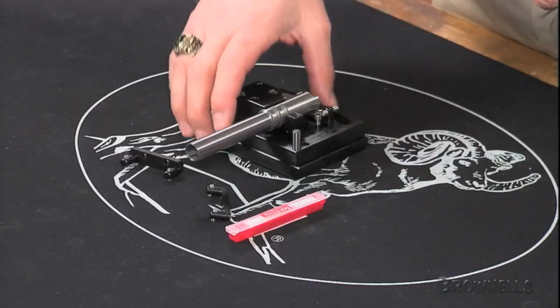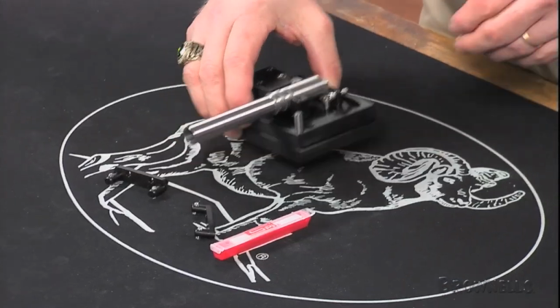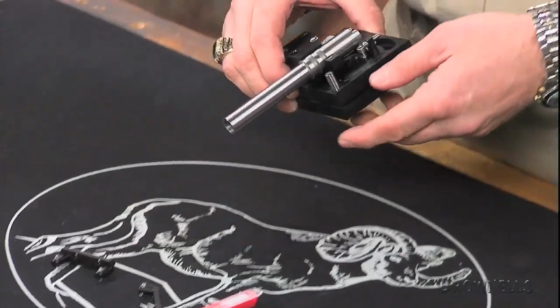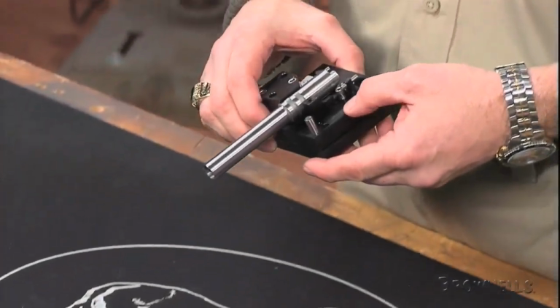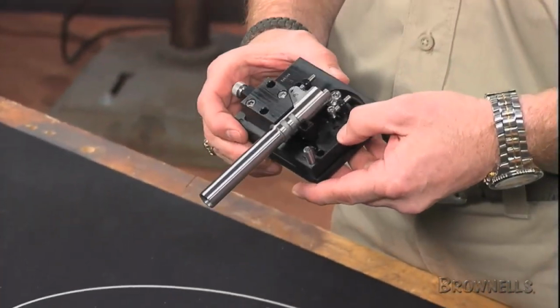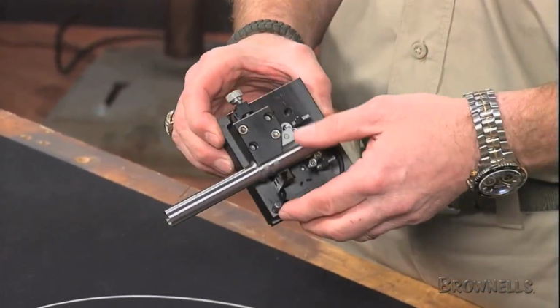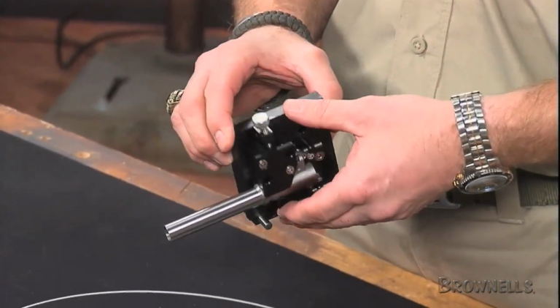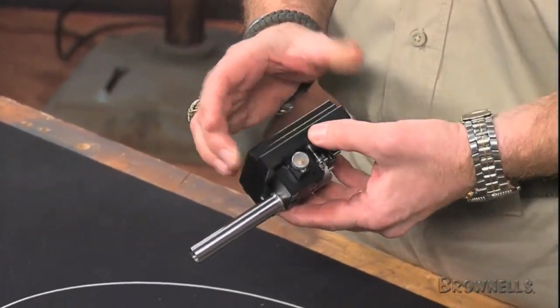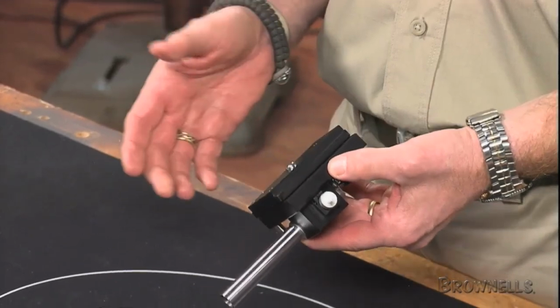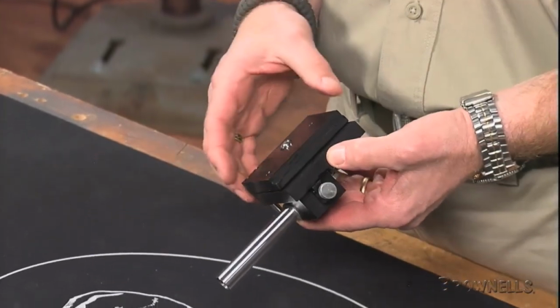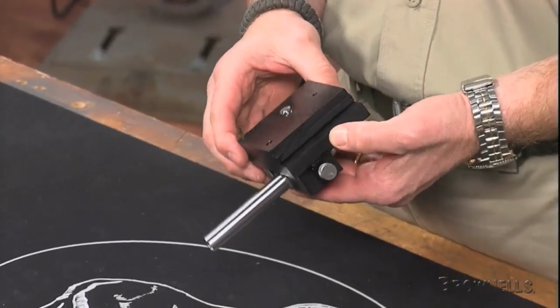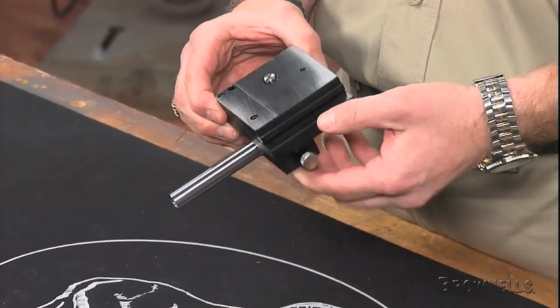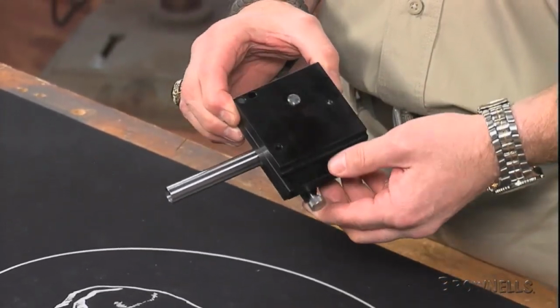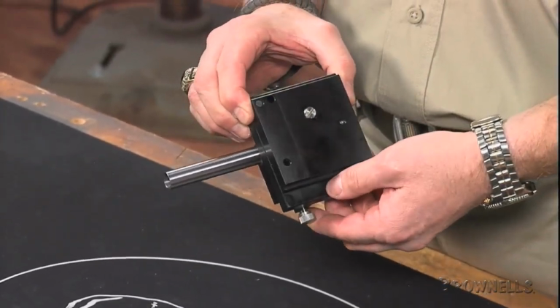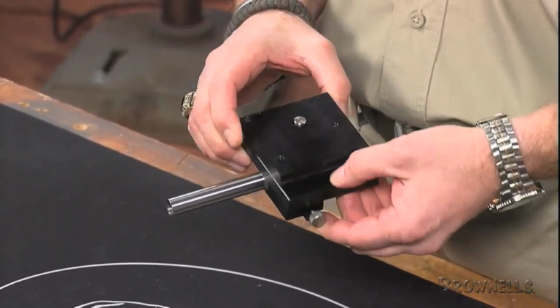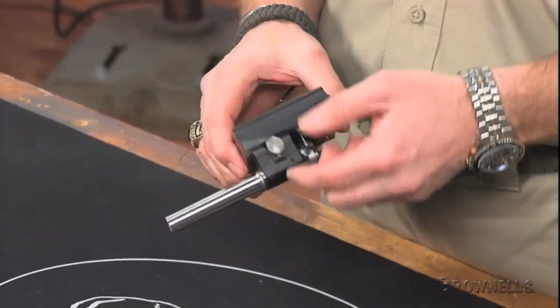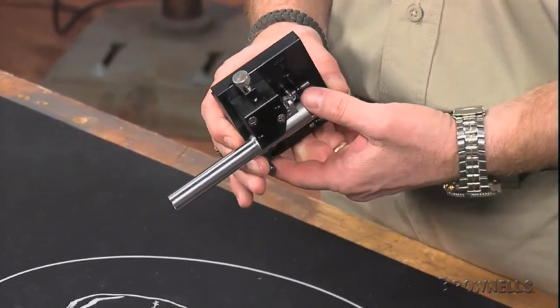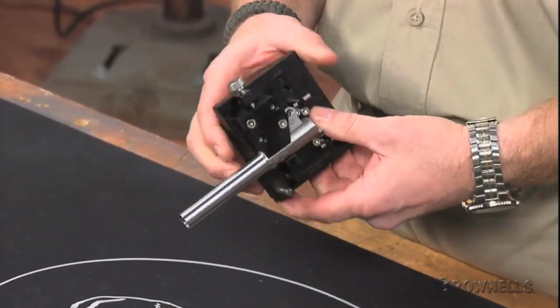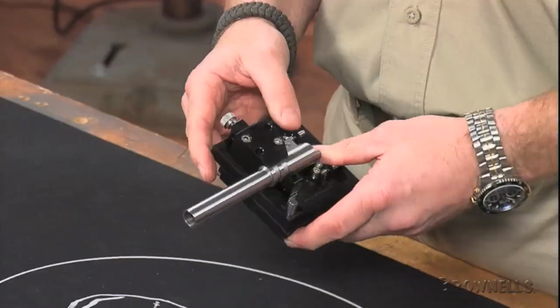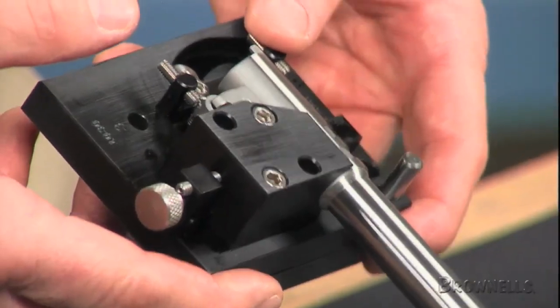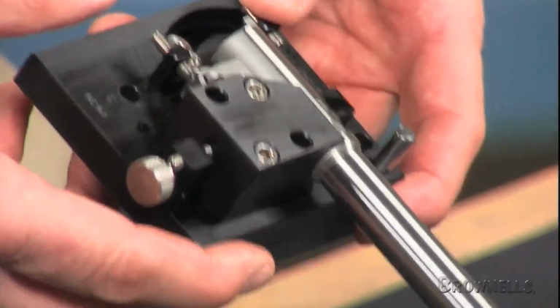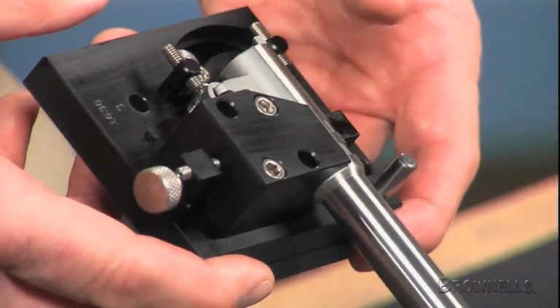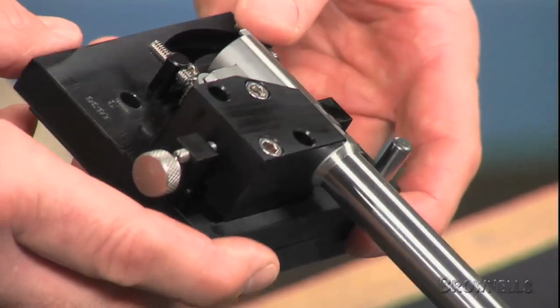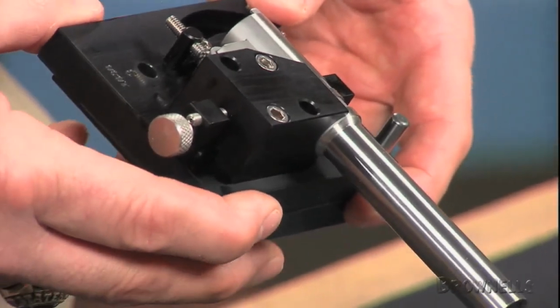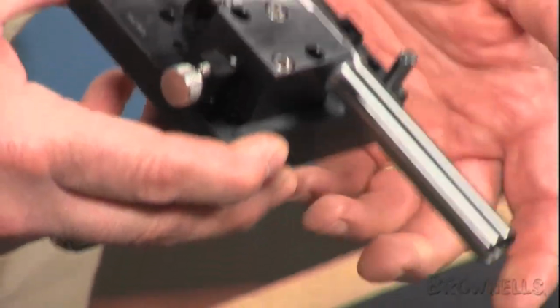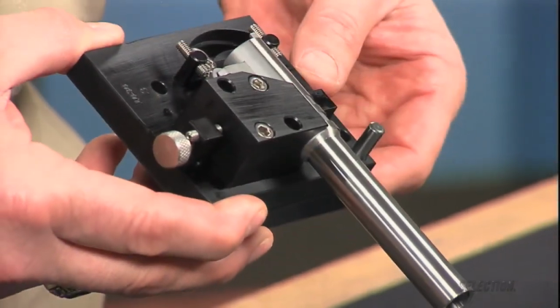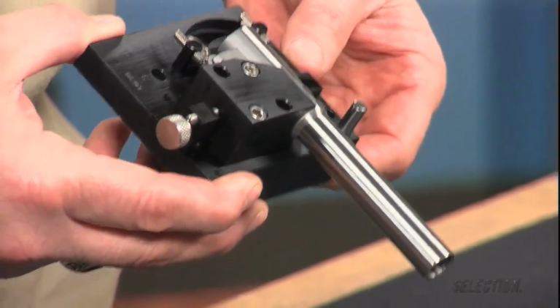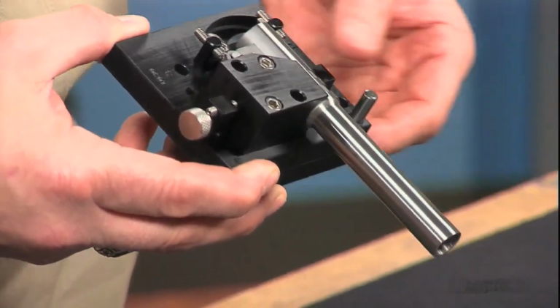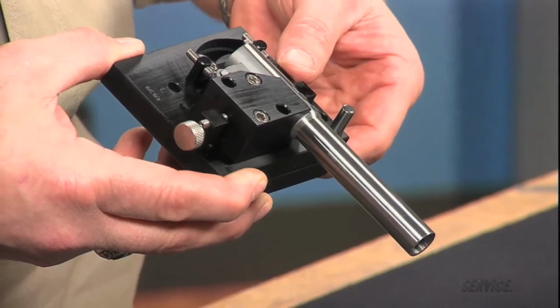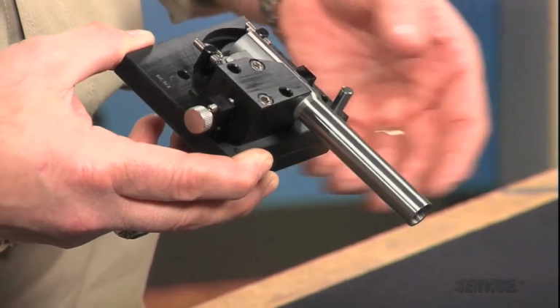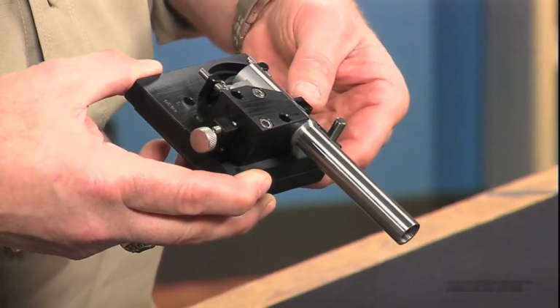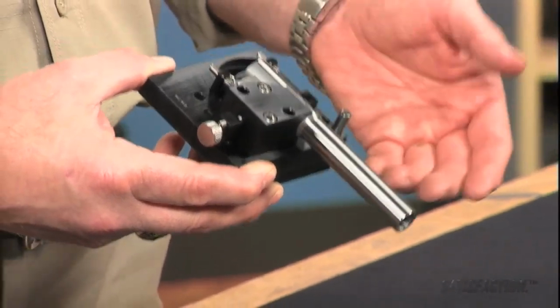It's far more precise than hand filing. The fixture helps you improve the accuracy of your finished pistols while saving valuable shop time. Instructions are included. The fixture is made of steel with a black finish — it's 3 inches long, 3.5 inches wide, and 1 and 7/8 inches tall.